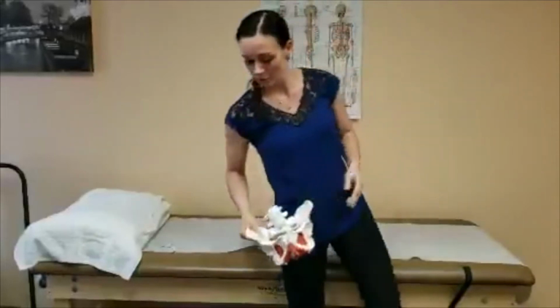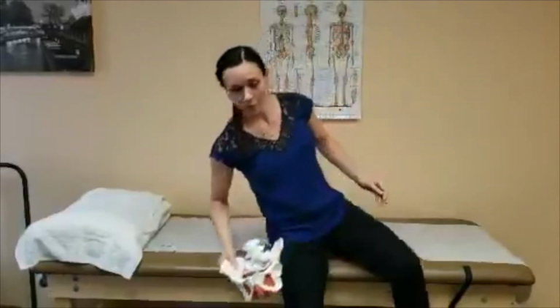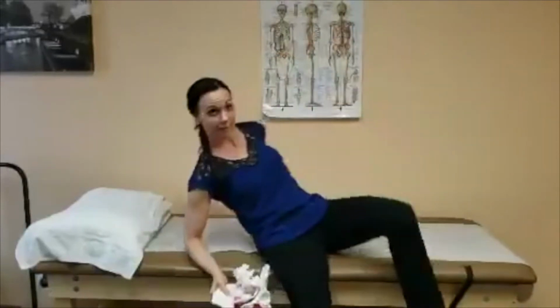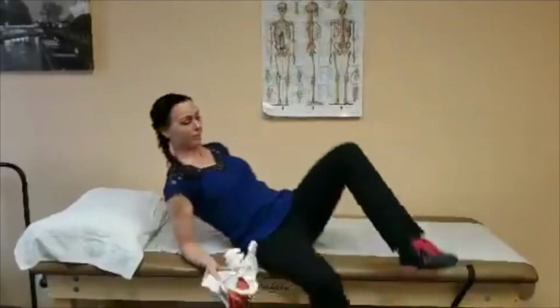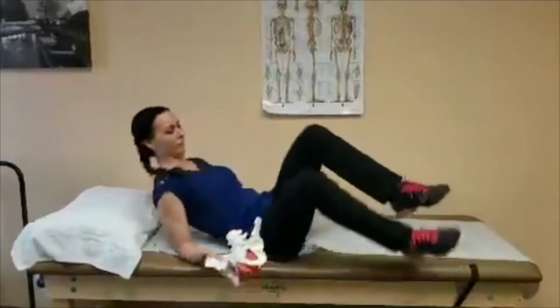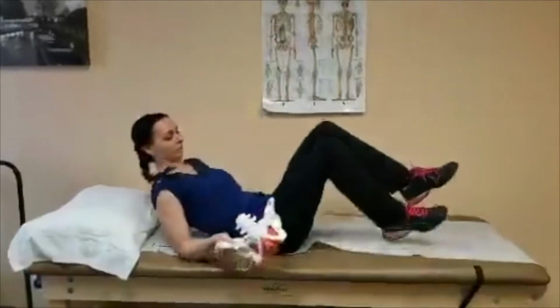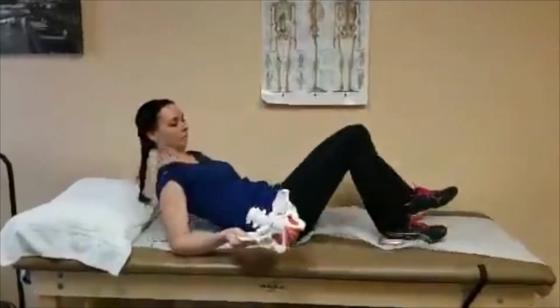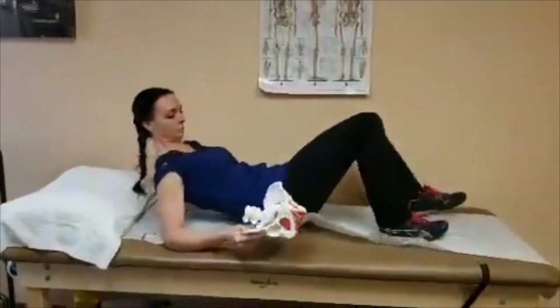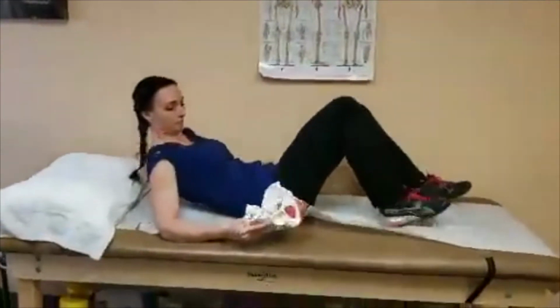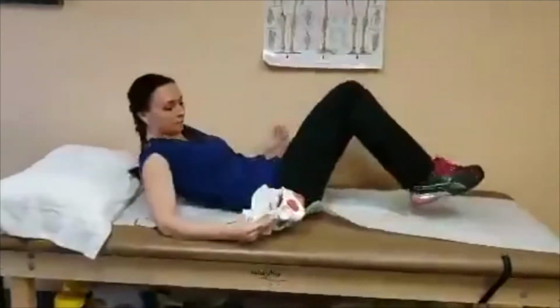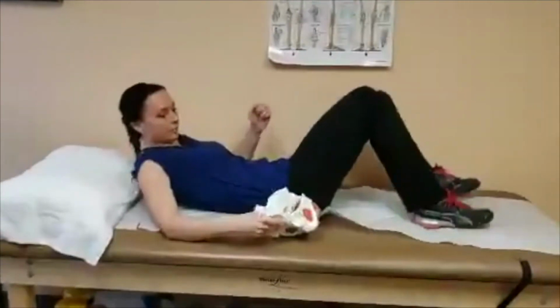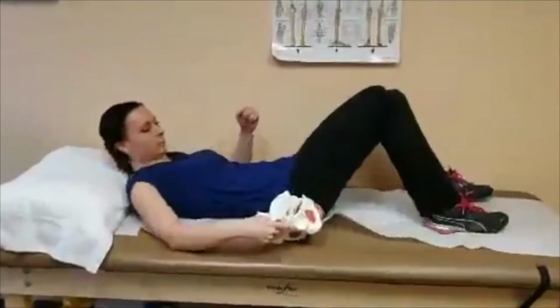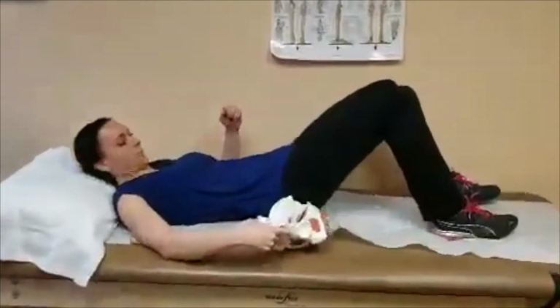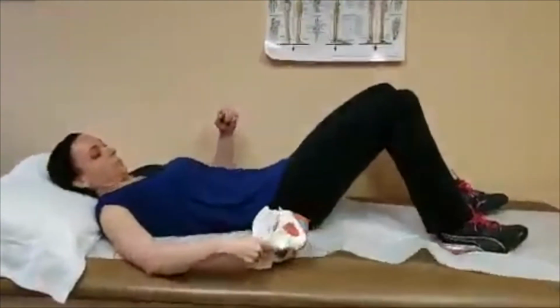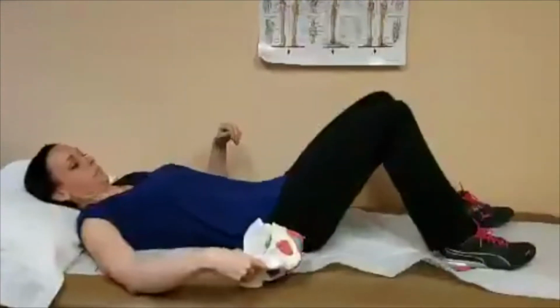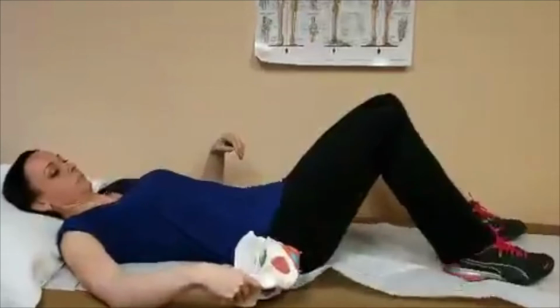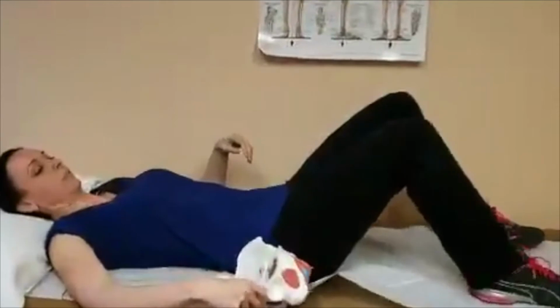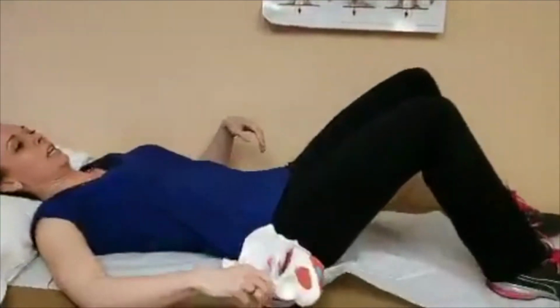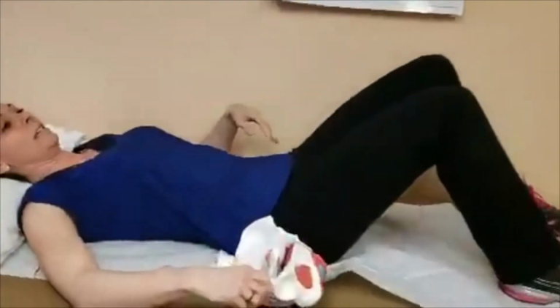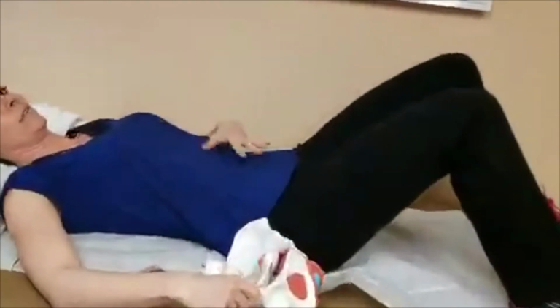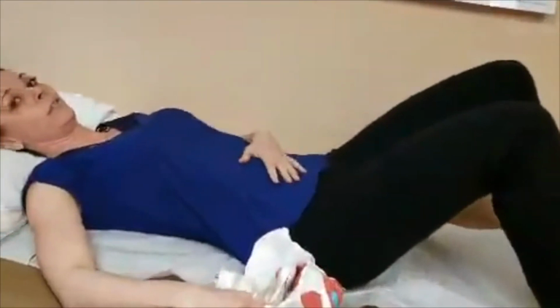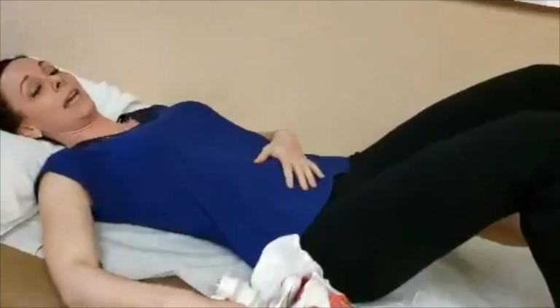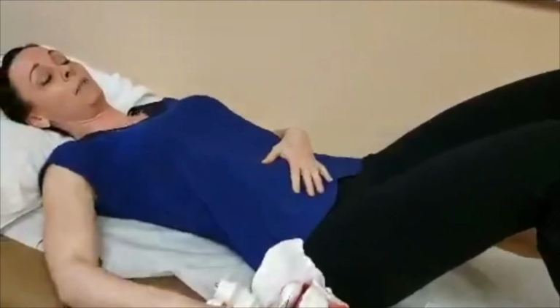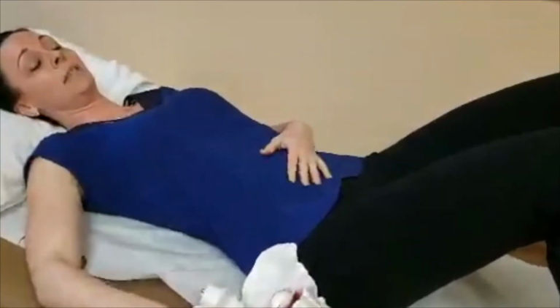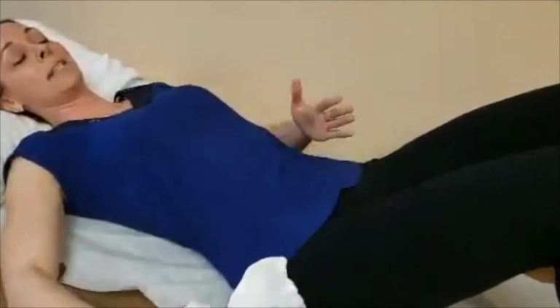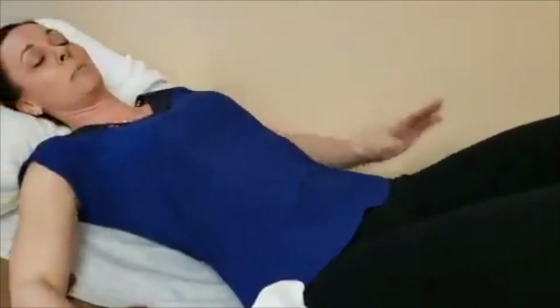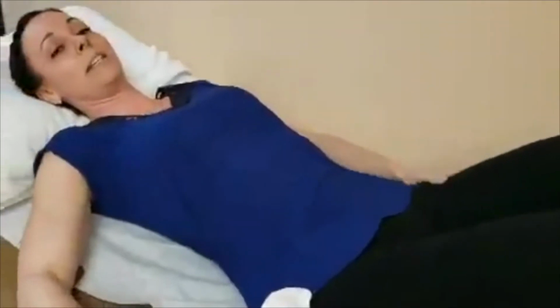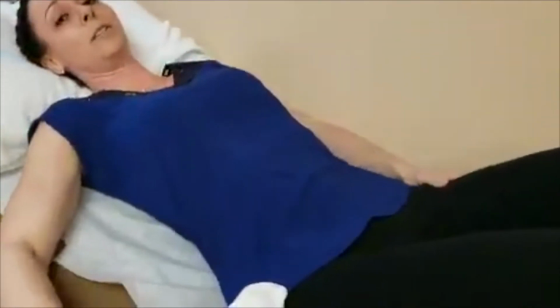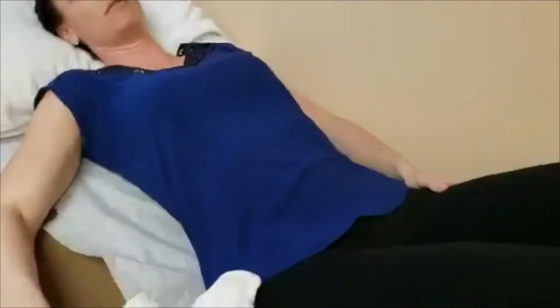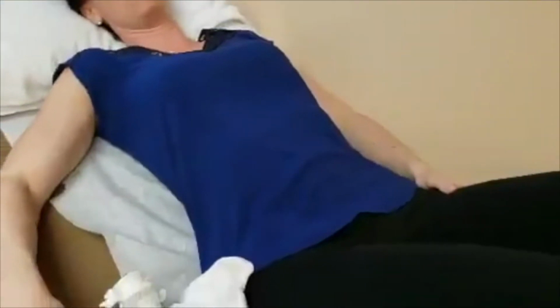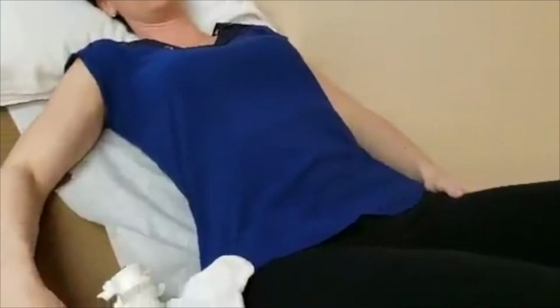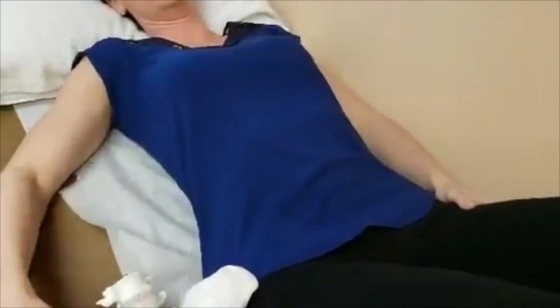So I'll lay down. This offloads the abdomen and makes it a little bit easier to find the bone.